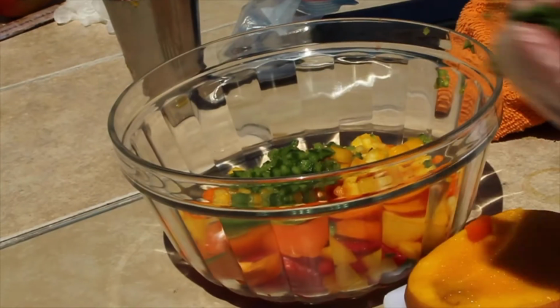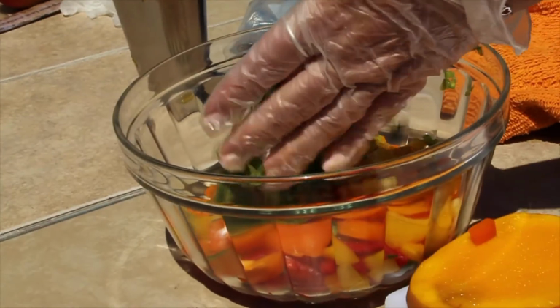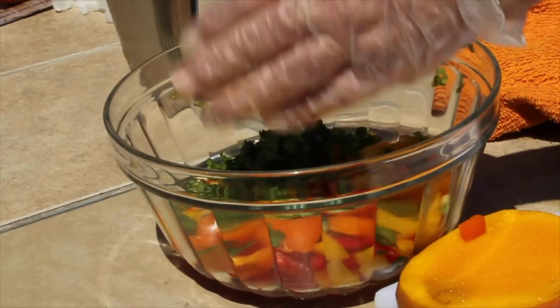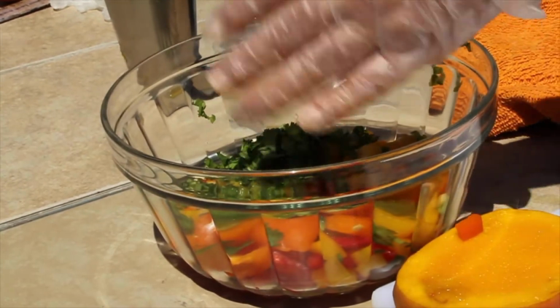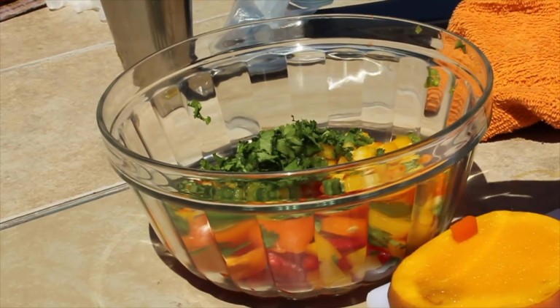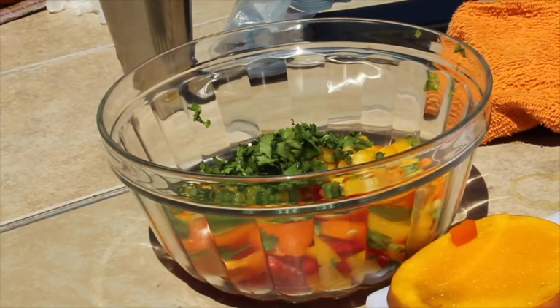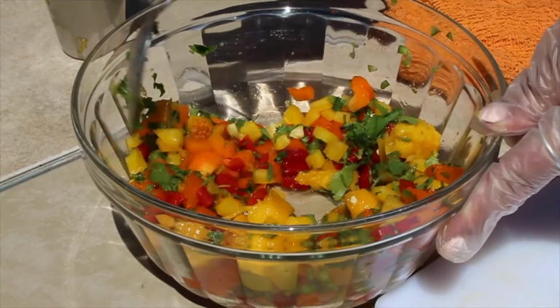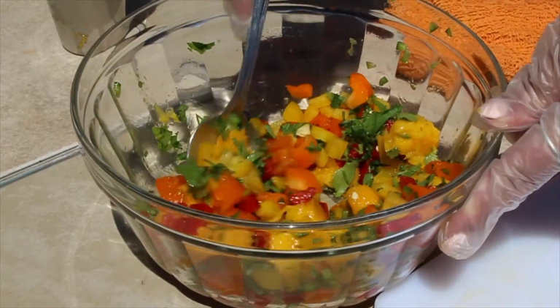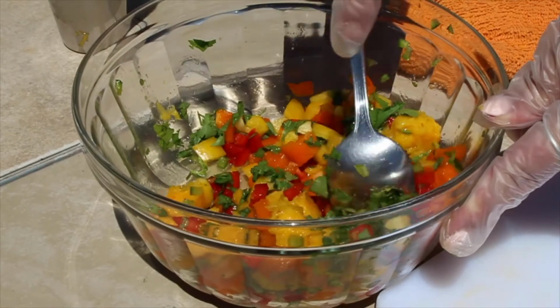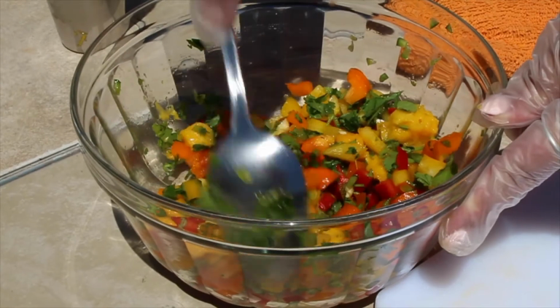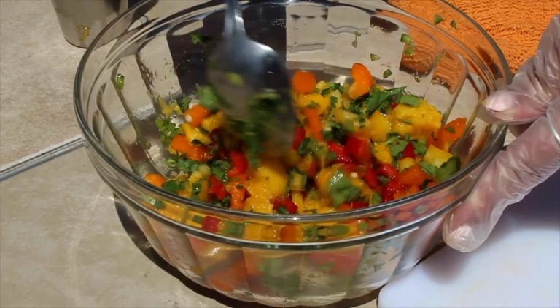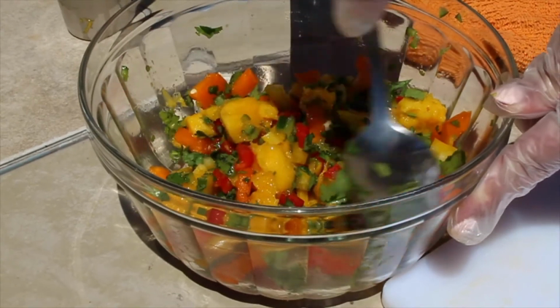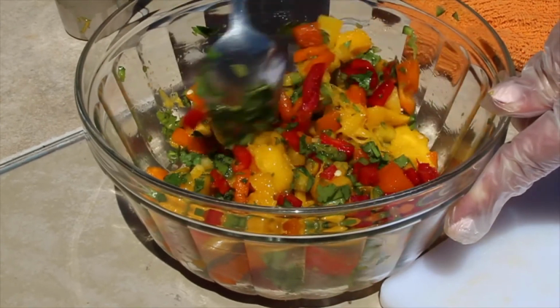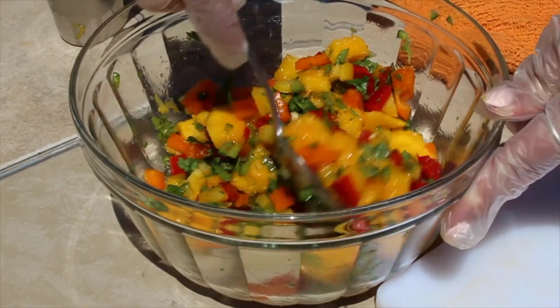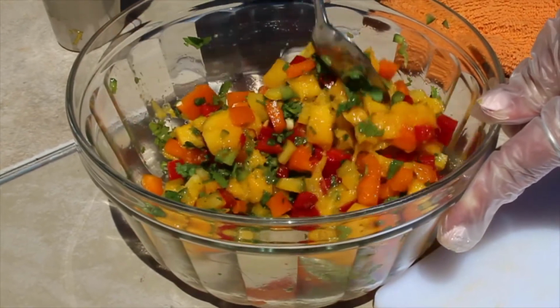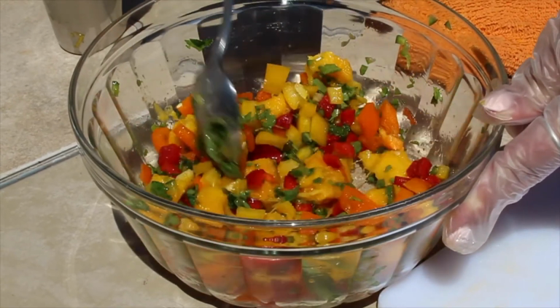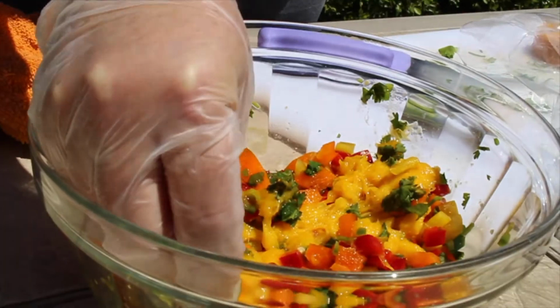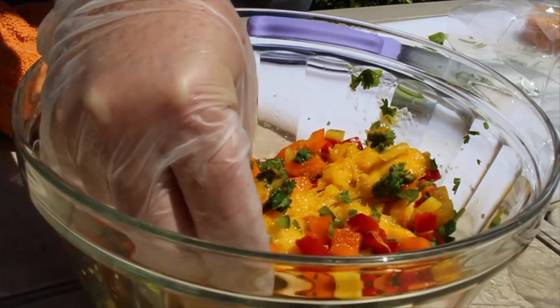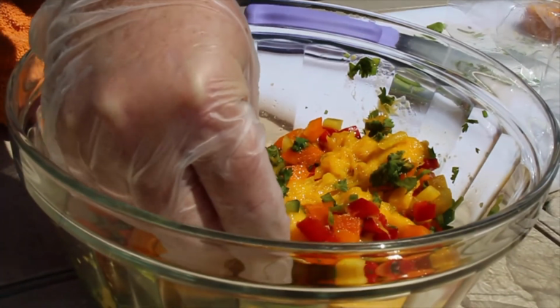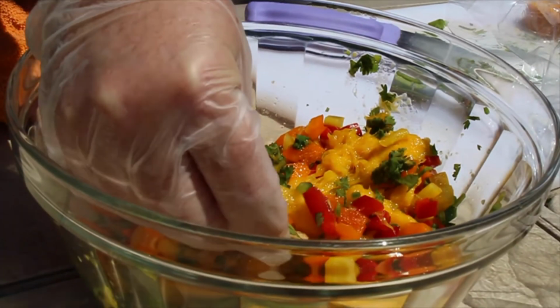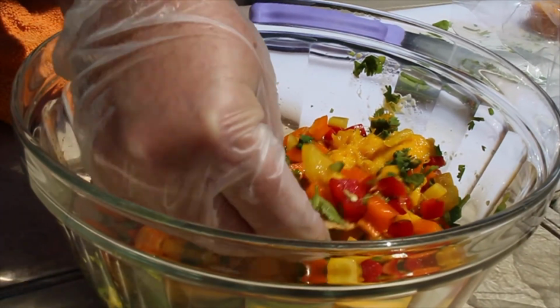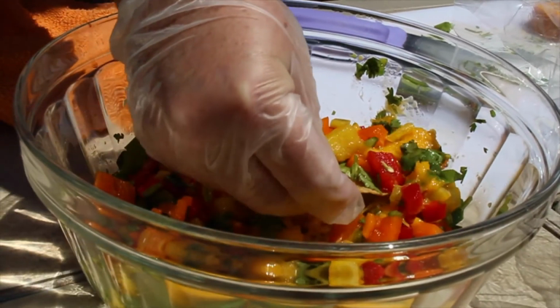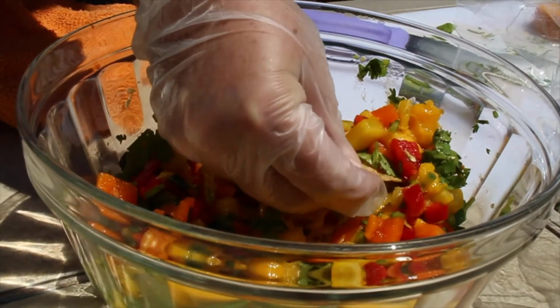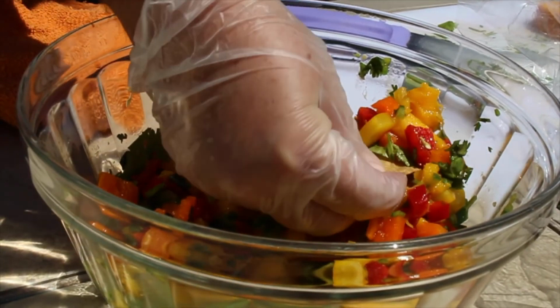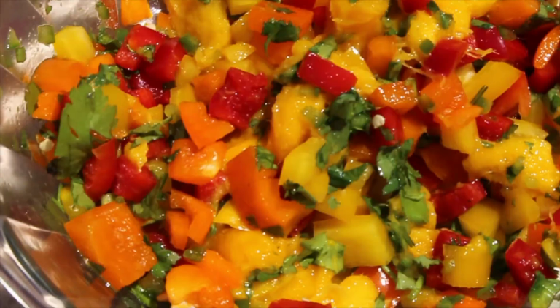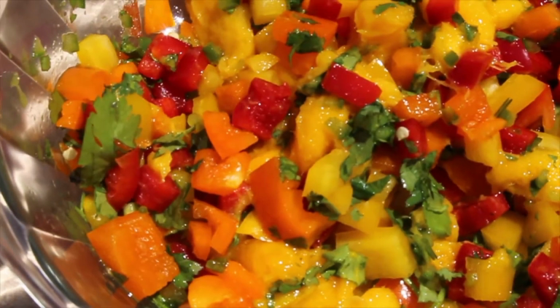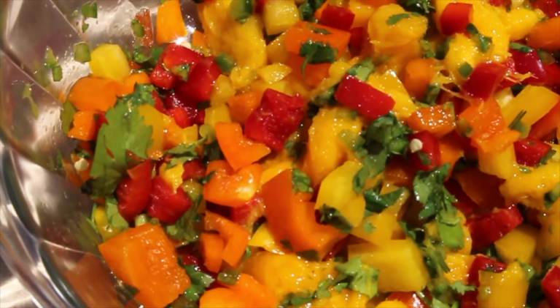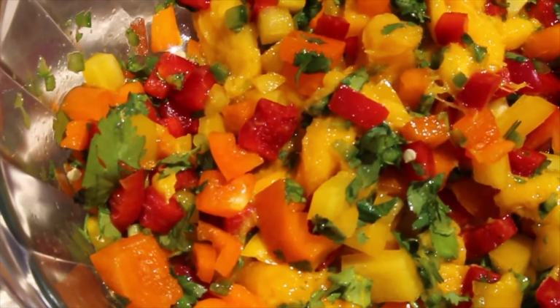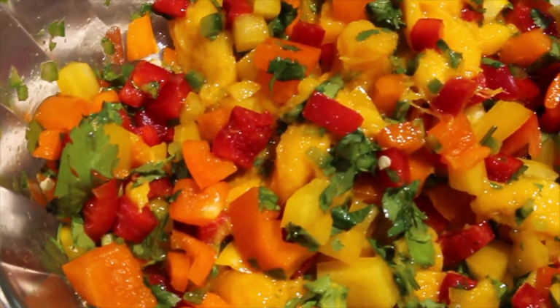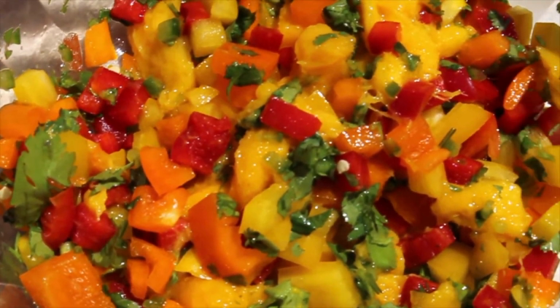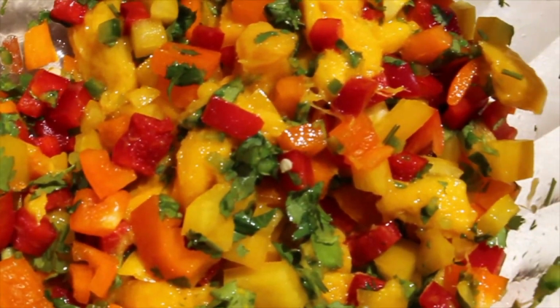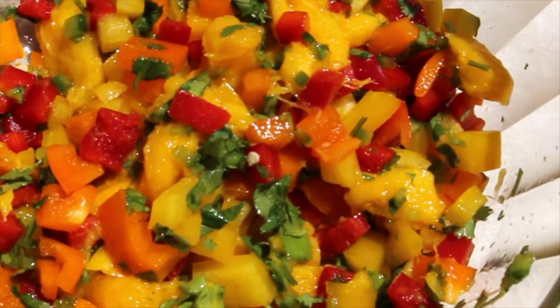Now that everything is in your bowl, give it a good mix and you're done. Enjoy with tortilla chips or over chicken. You can't go wrong with this mango salsa.